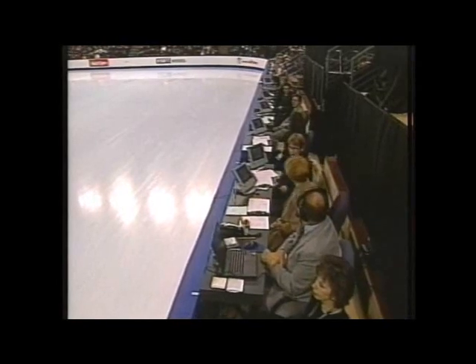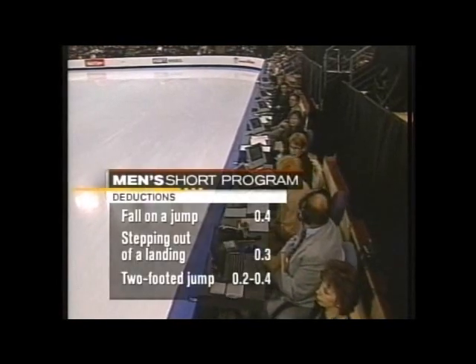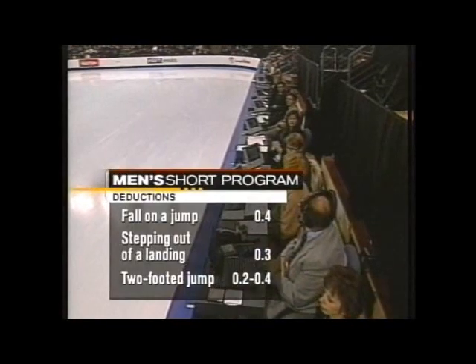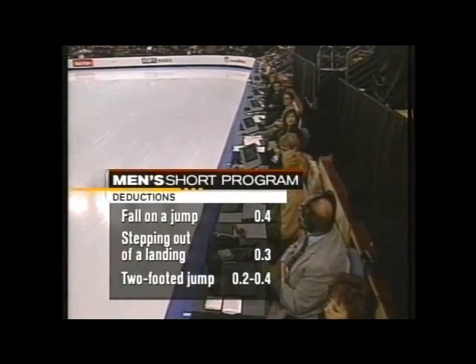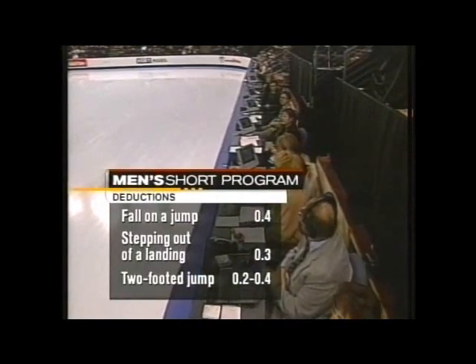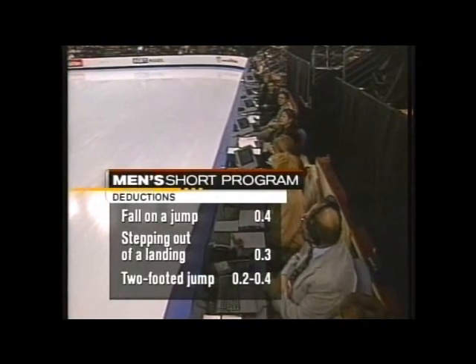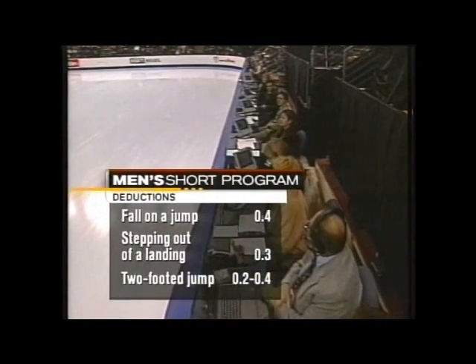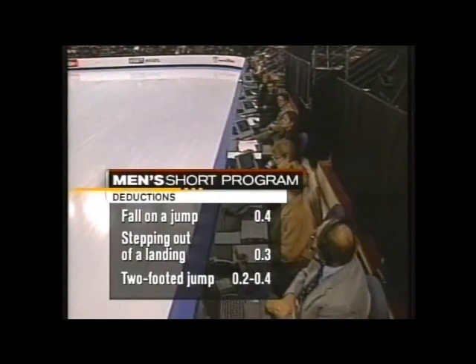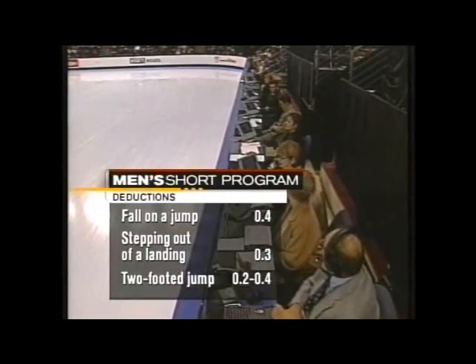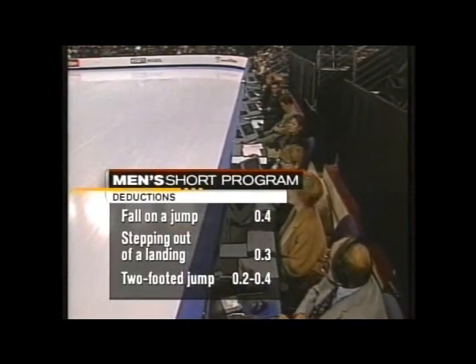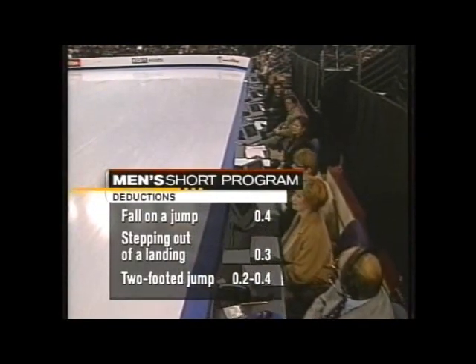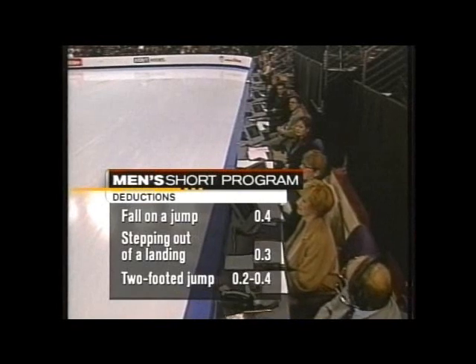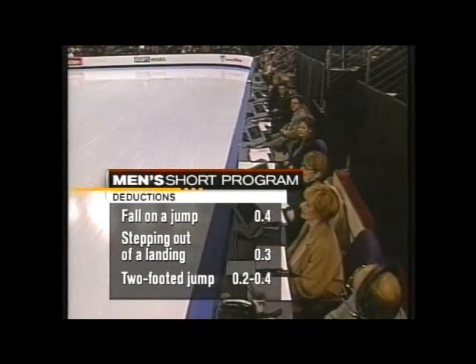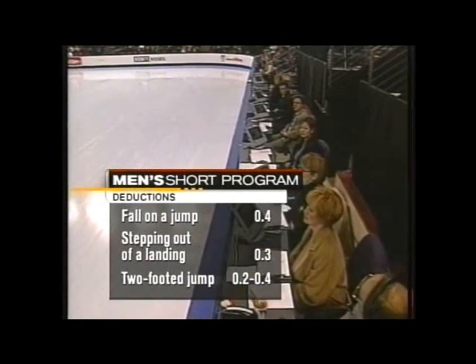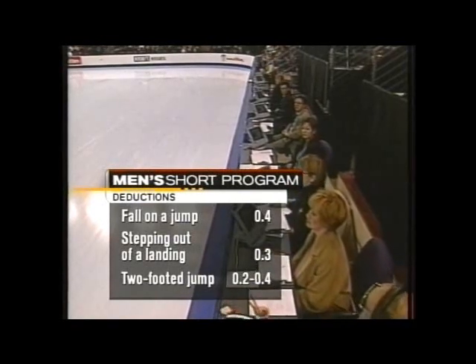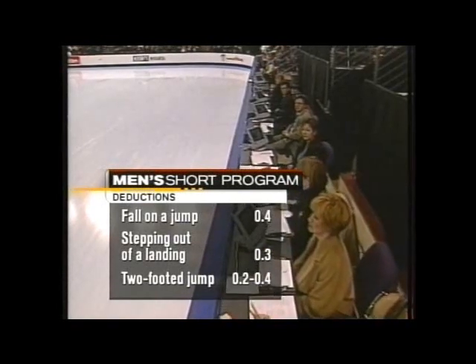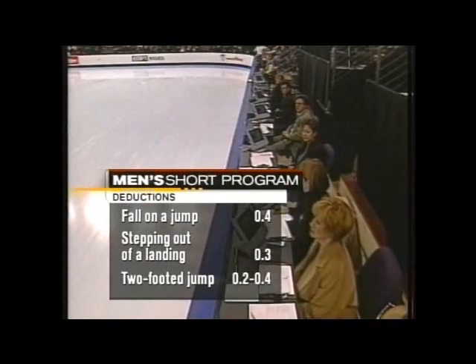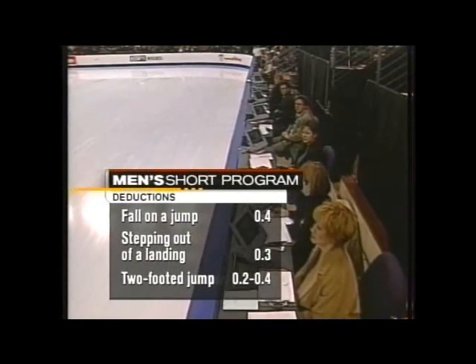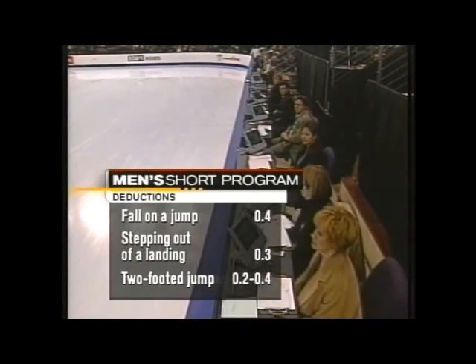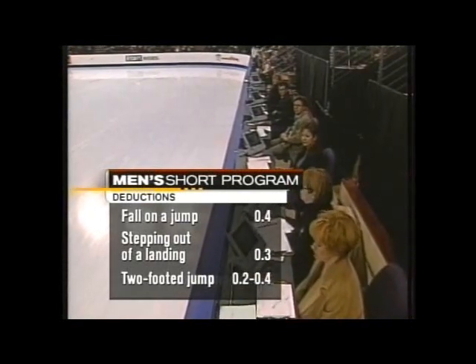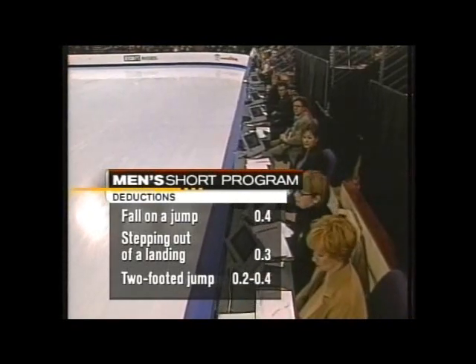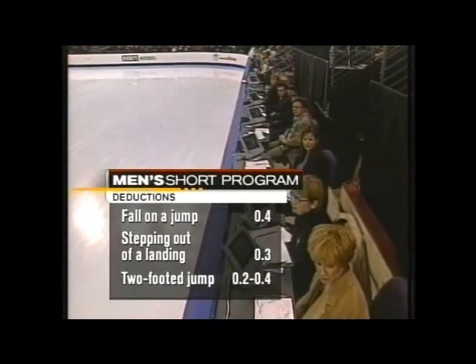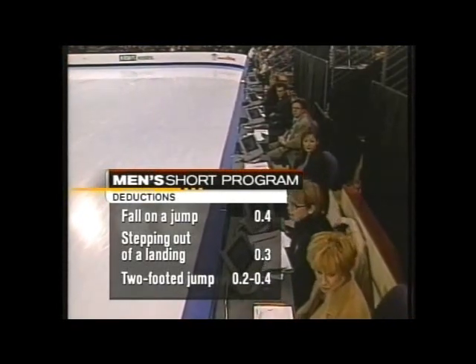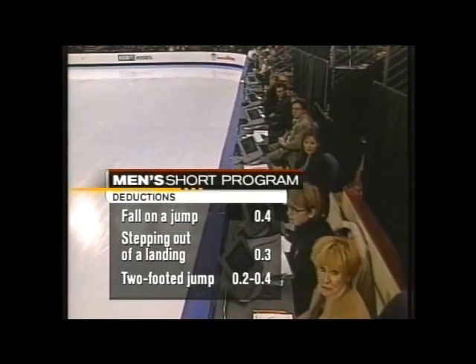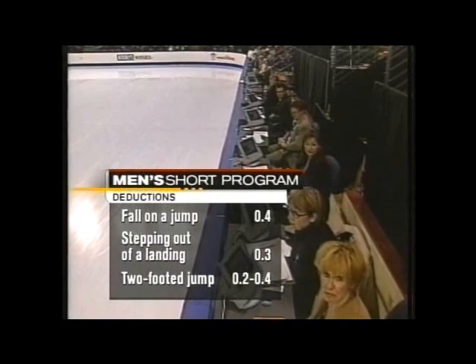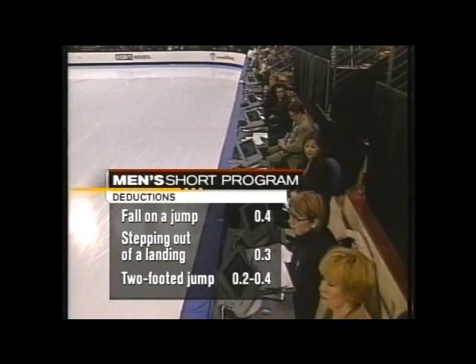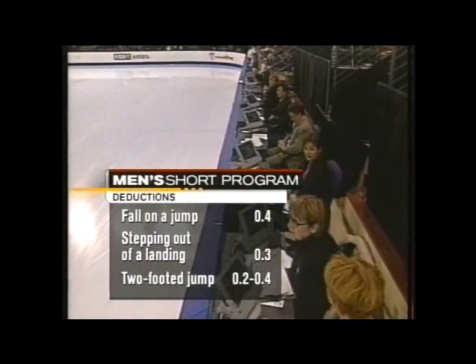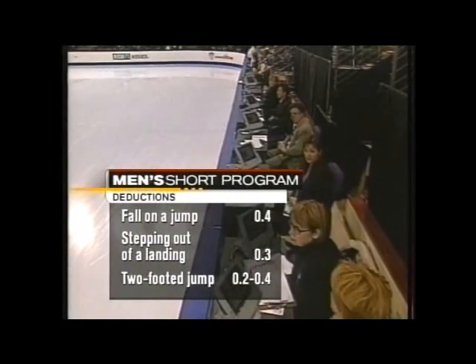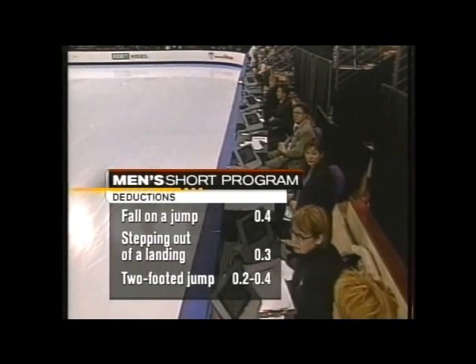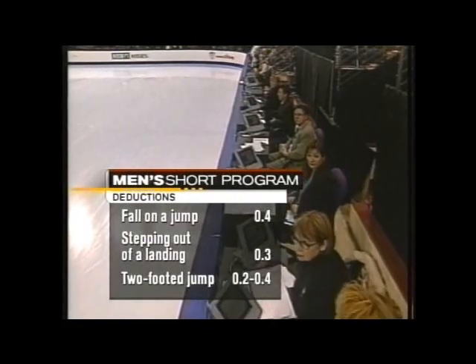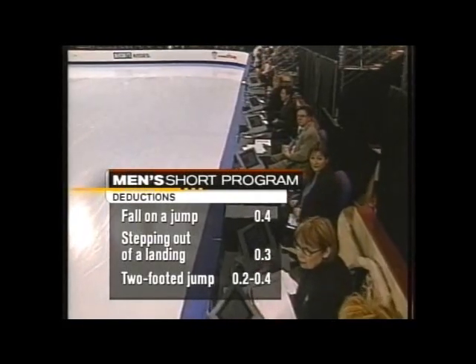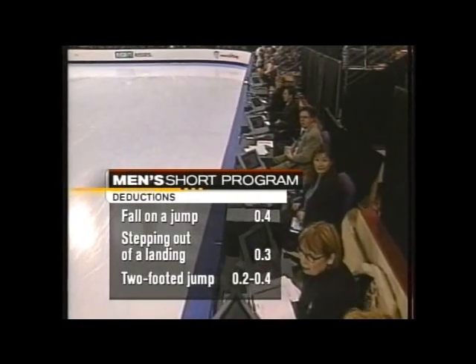What about the deductions, Dick? Well, they're very explicit, and there are a lot of them. A fall on a jump causes a .4 deduction. Stepping out of a landing of a jump is .3, and a two-footed jump is anywhere from .2 to .4.